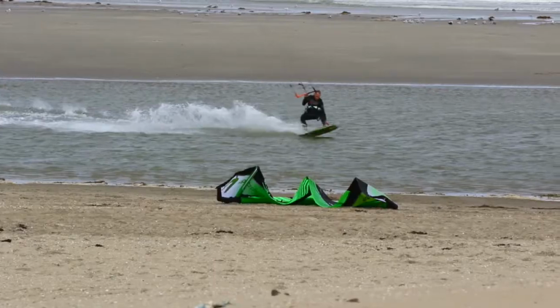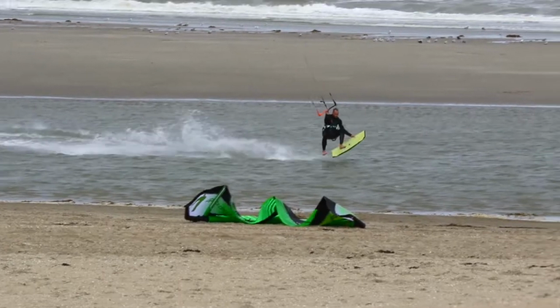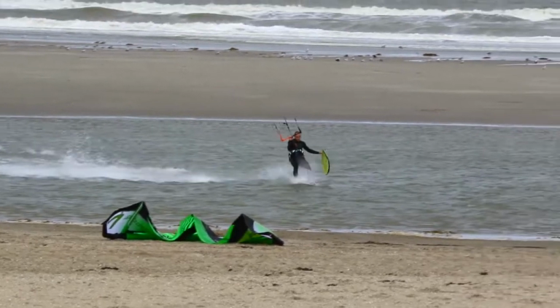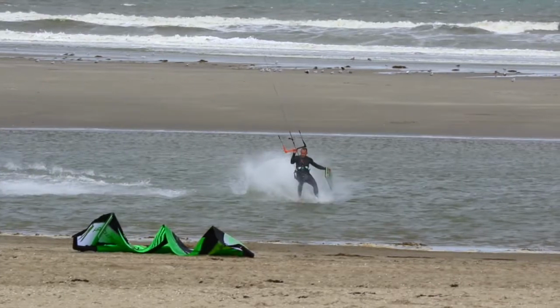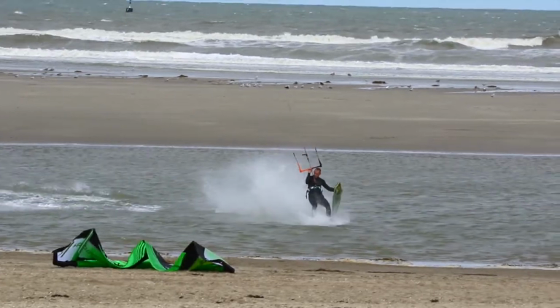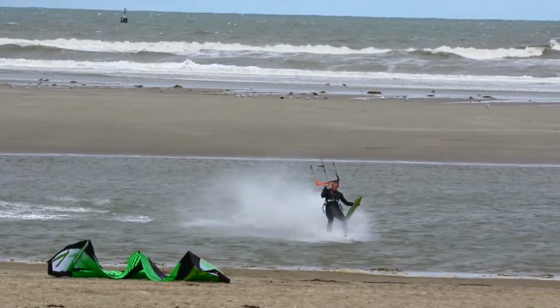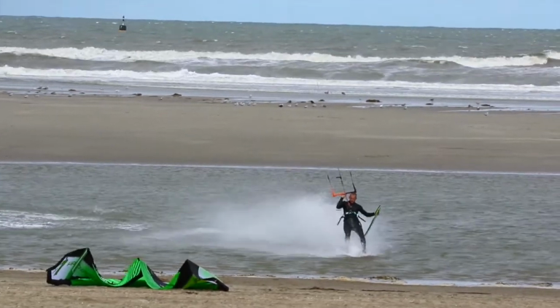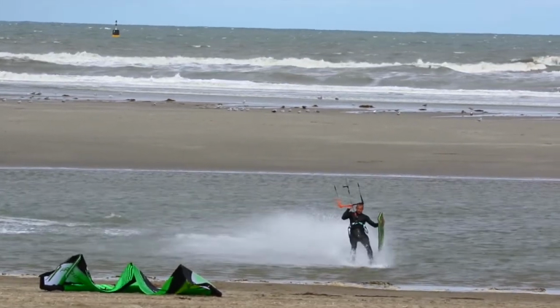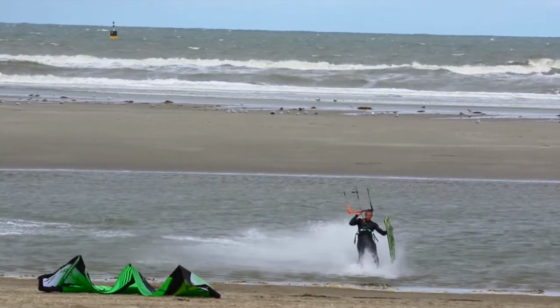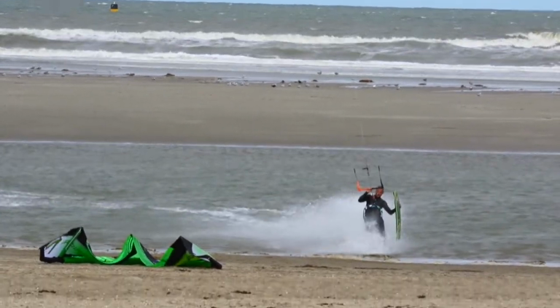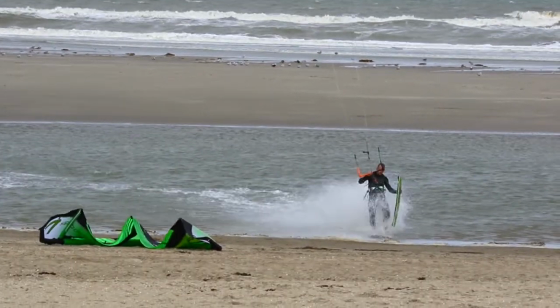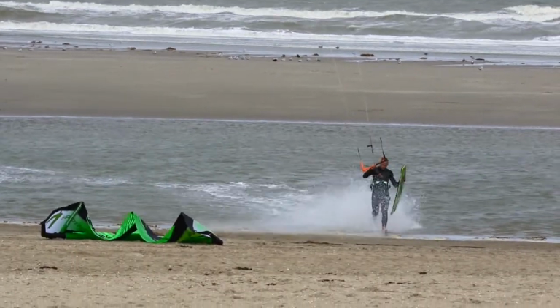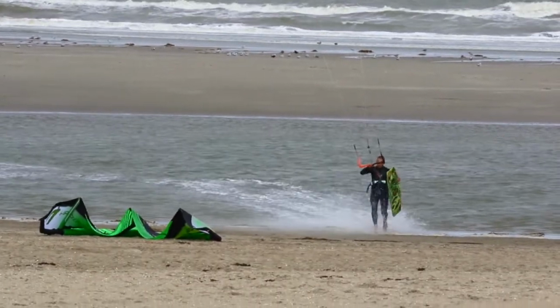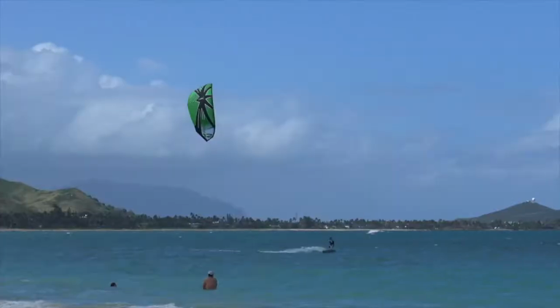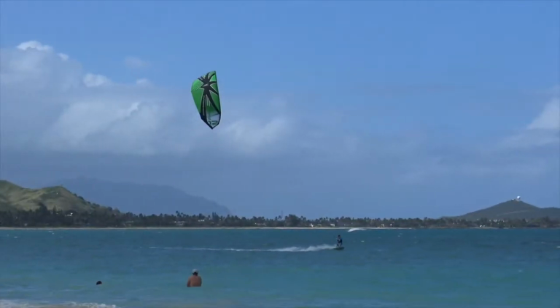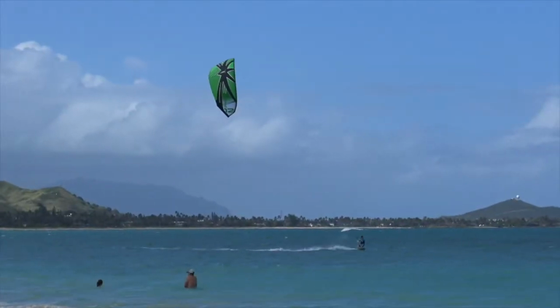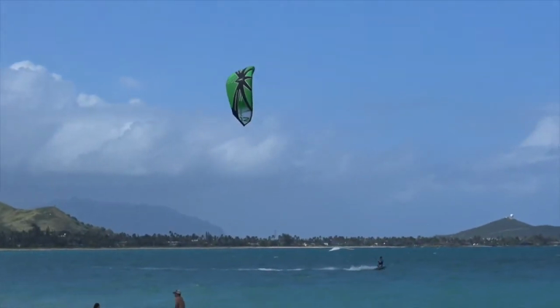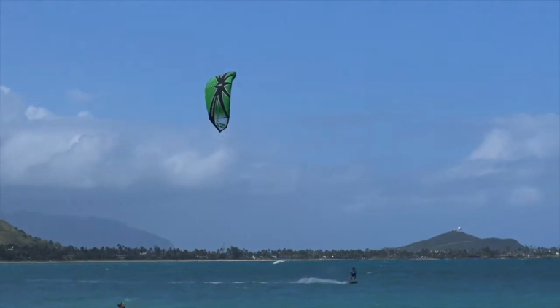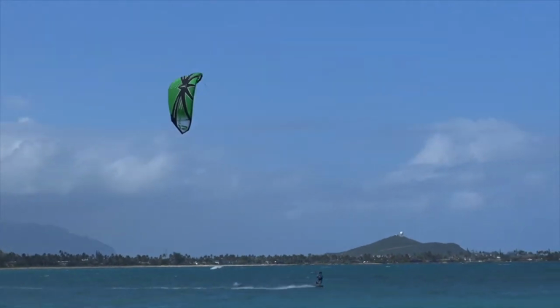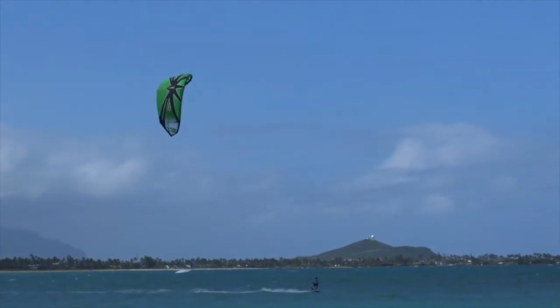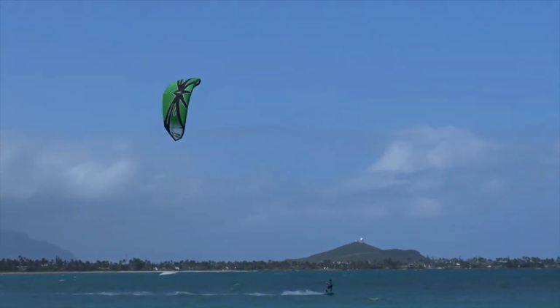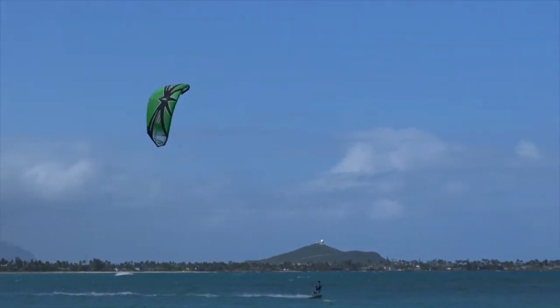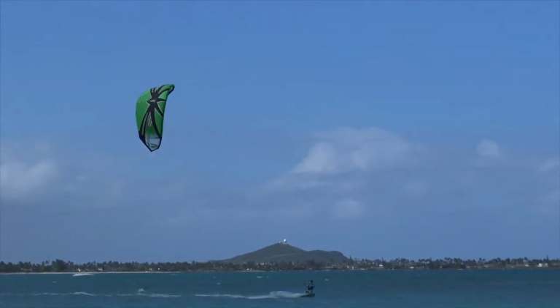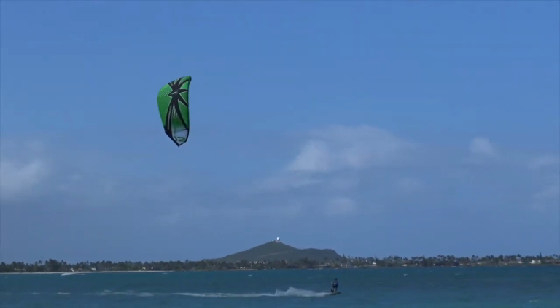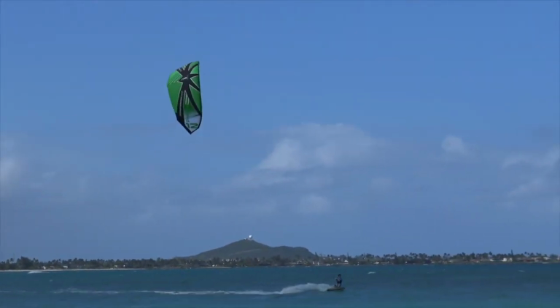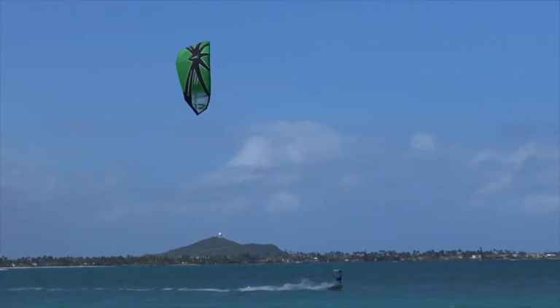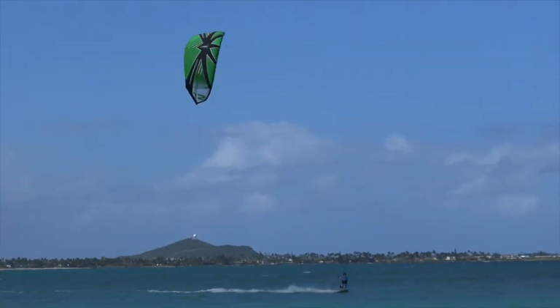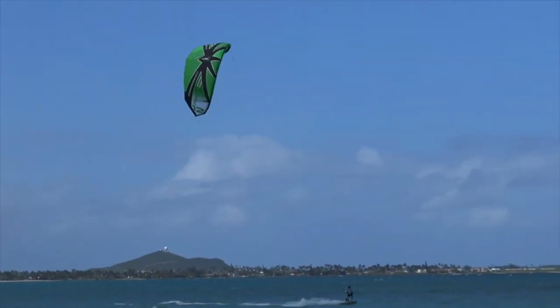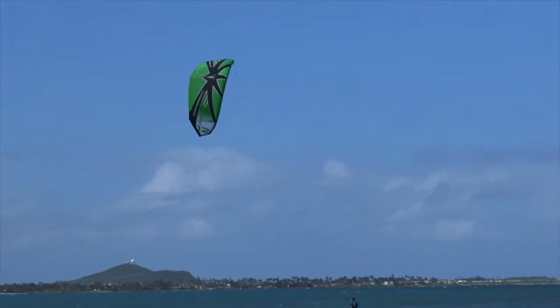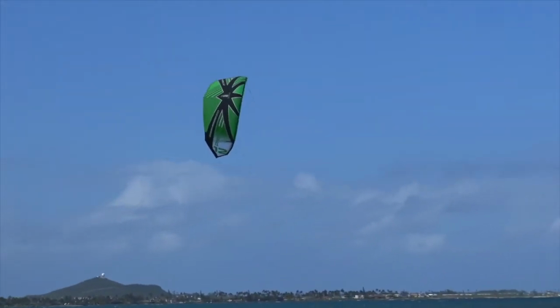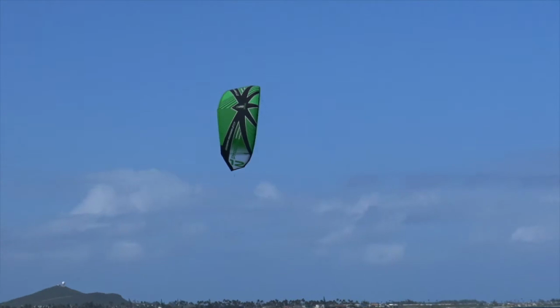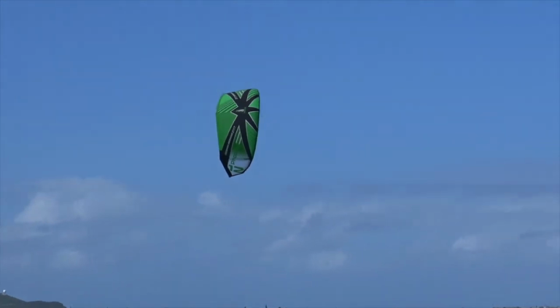Our most popular and best-selling kite to date, the Prodigy comes by its success honestly. Featuring a massive wind range and incredible flight stability, the Prodigy is an ideal choice for kiters looking for the perfect free ride or wave kite.